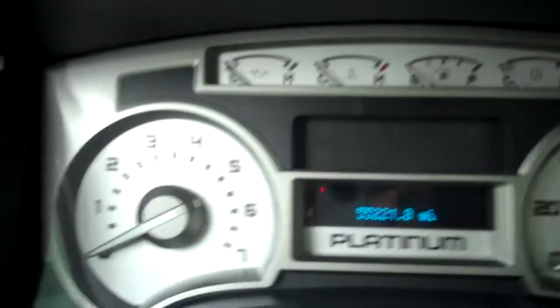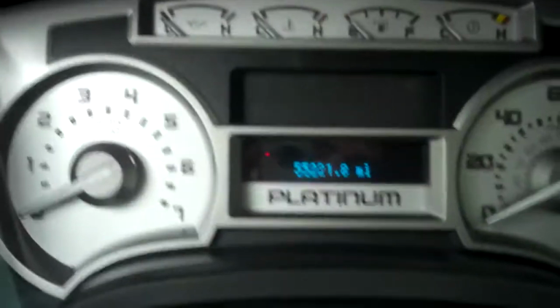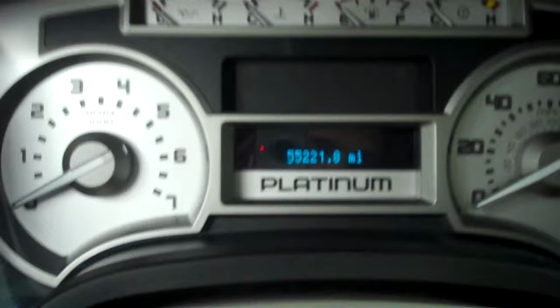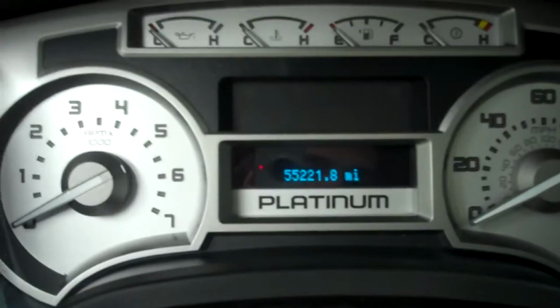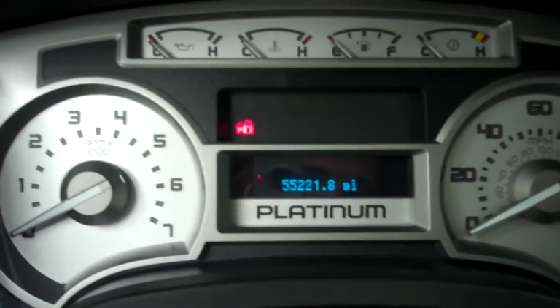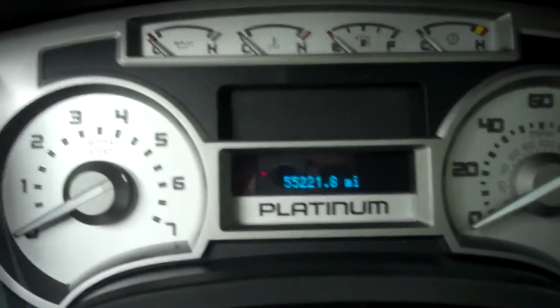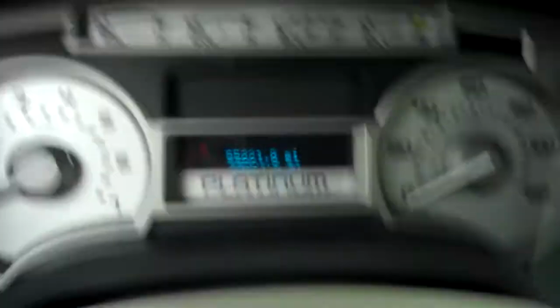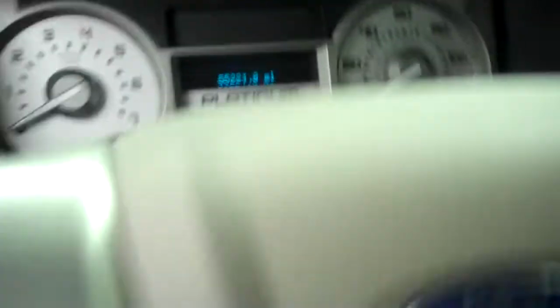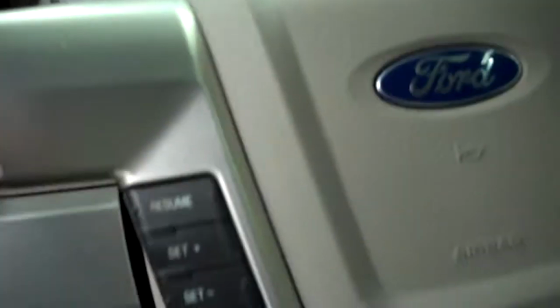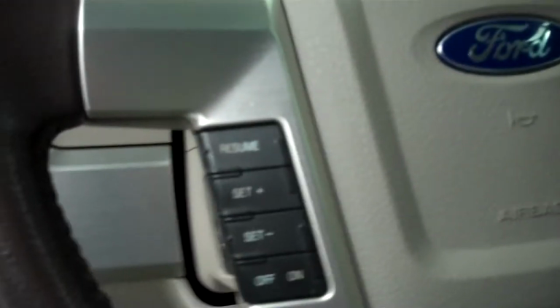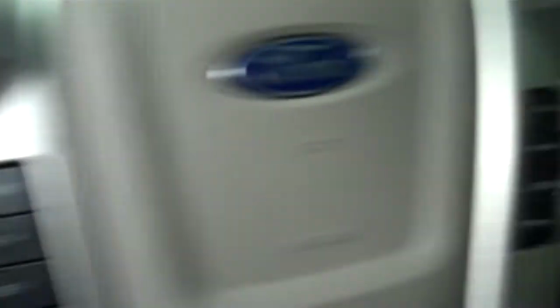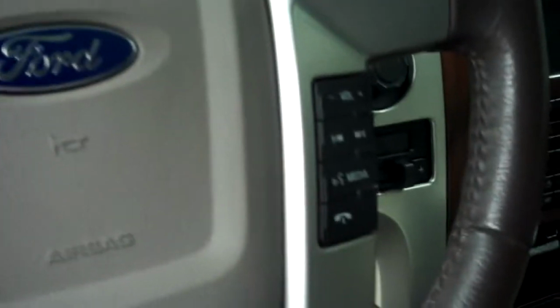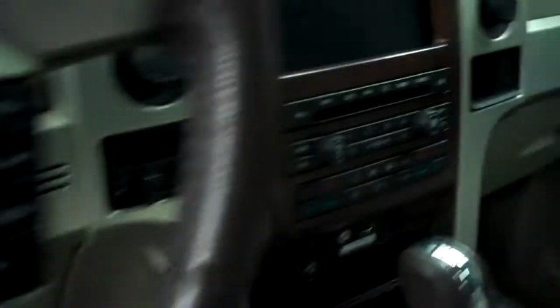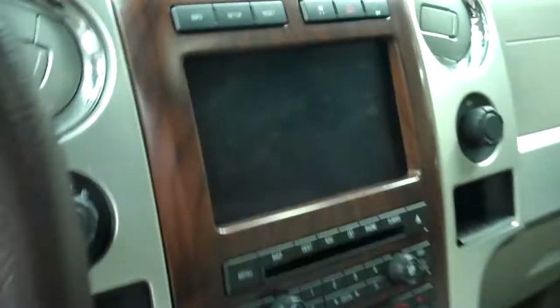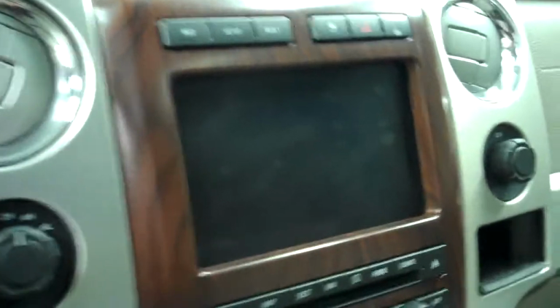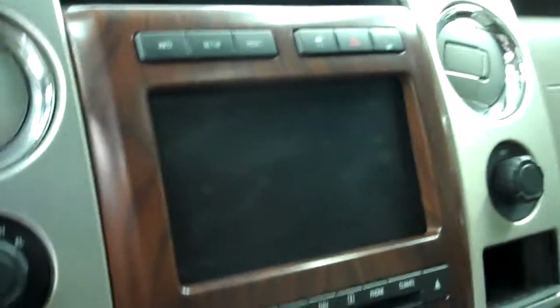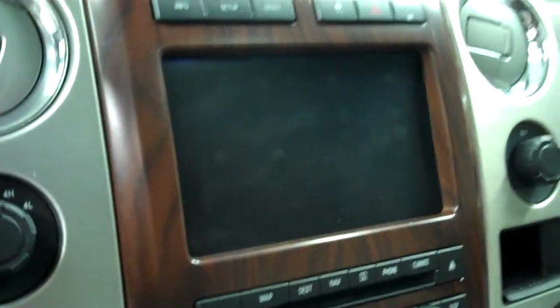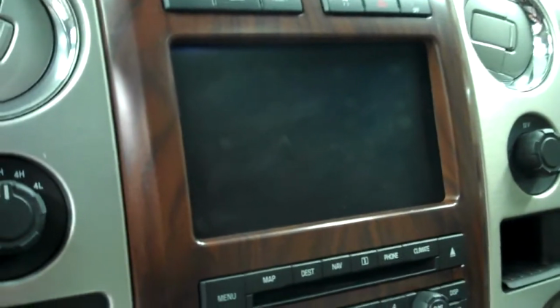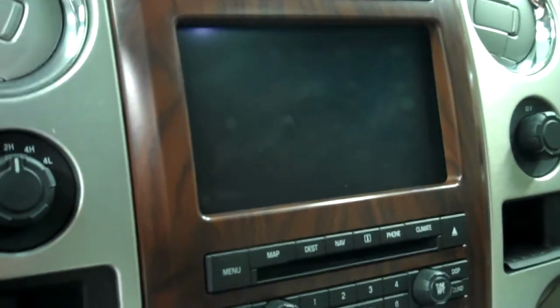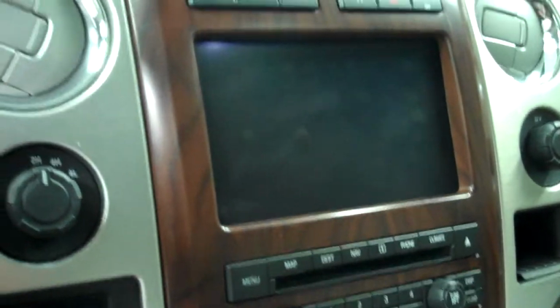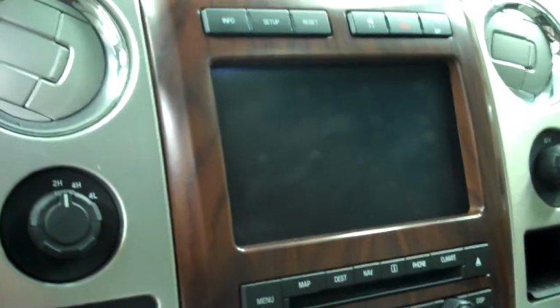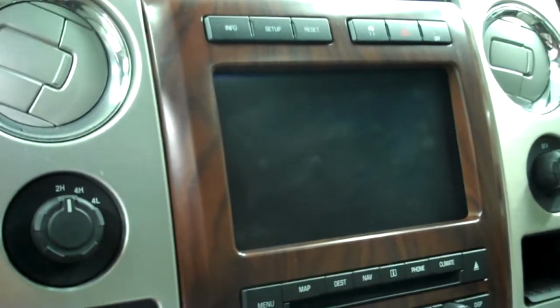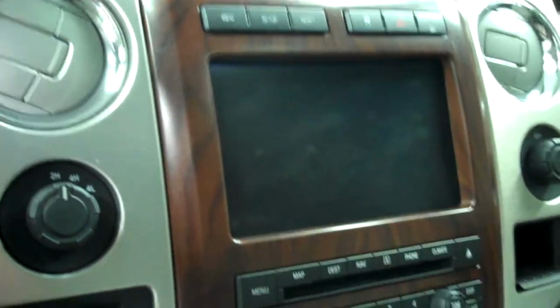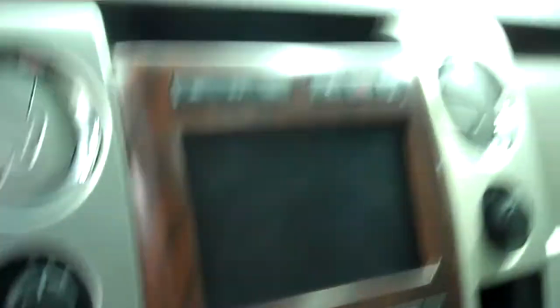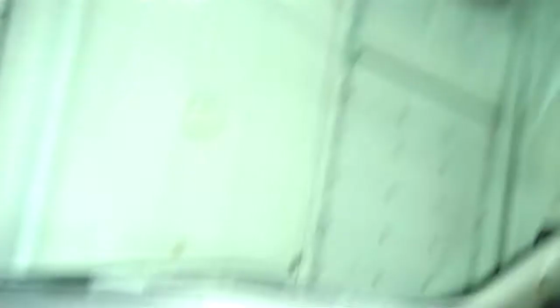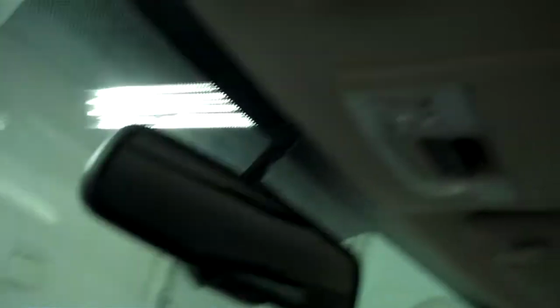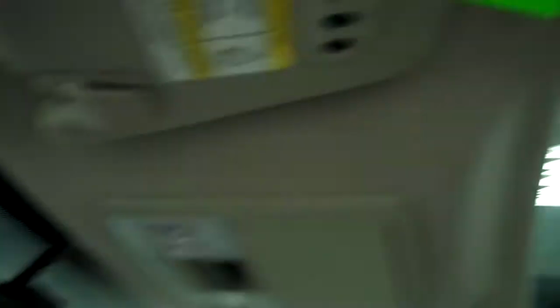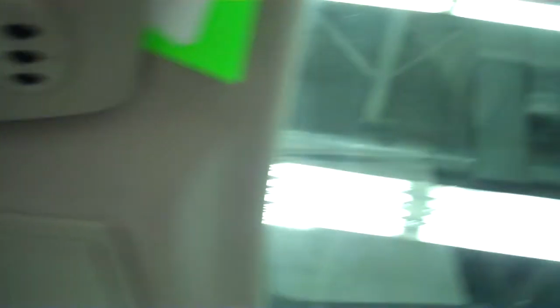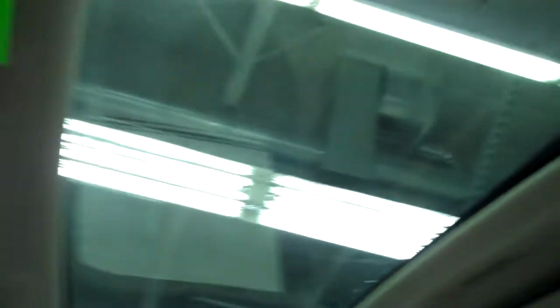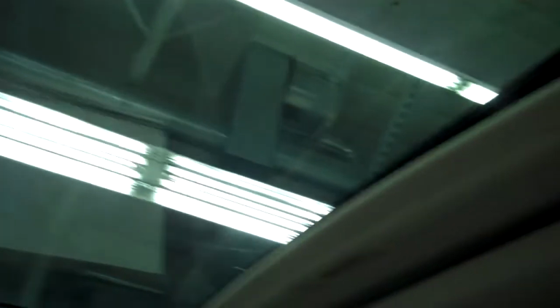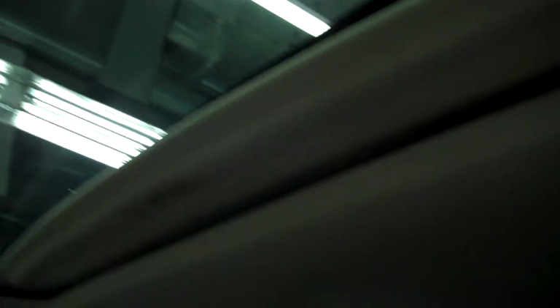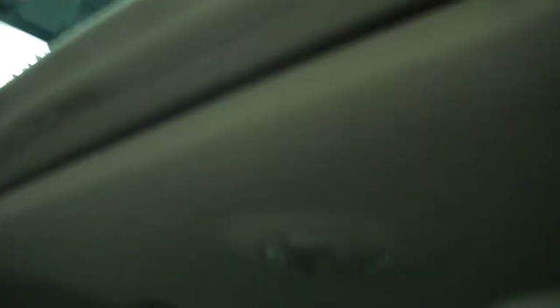This vehicle has 55,221 miles. It has a multi-functional steering wheel, a CD player with the navigation screen — which is also where you'll see the reverse camera. The headliner is very clean and the vehicle is equipped with a sunroof.